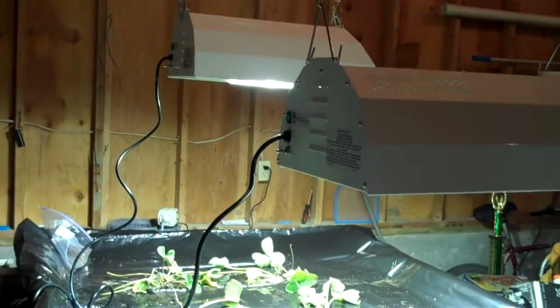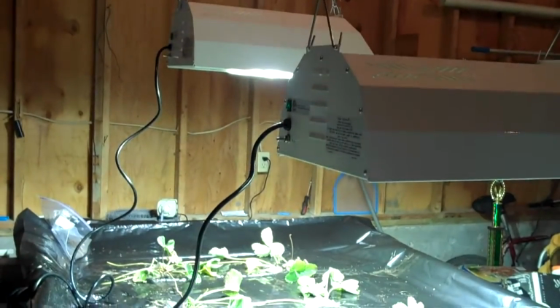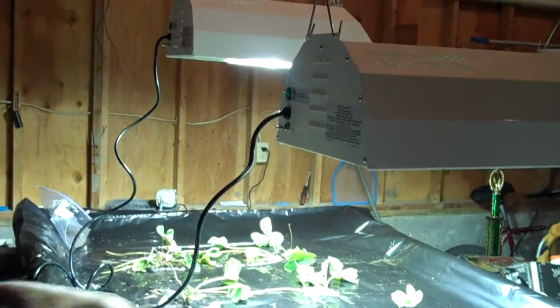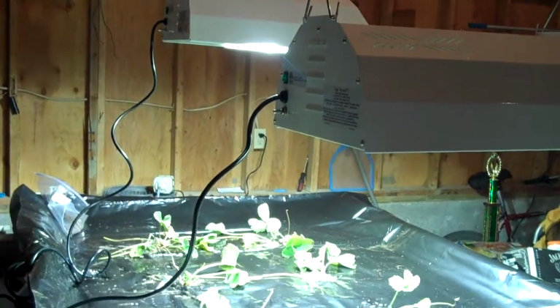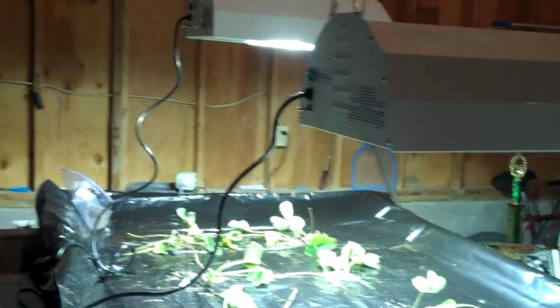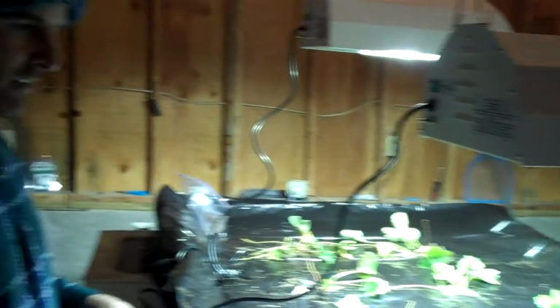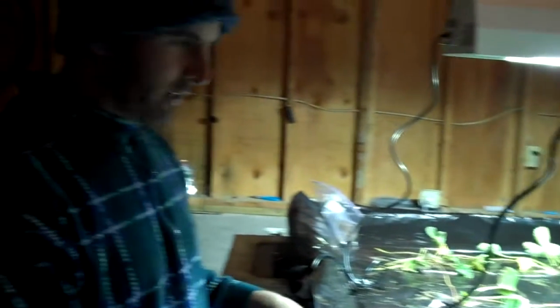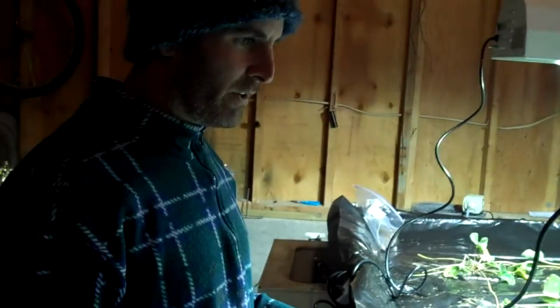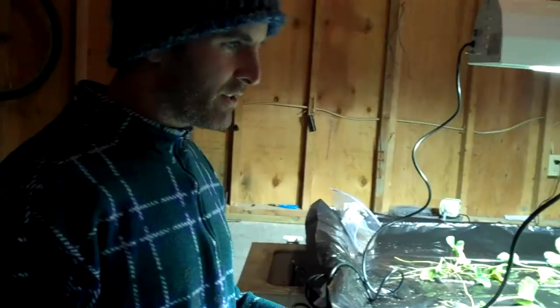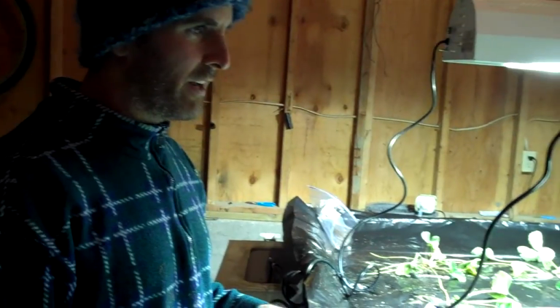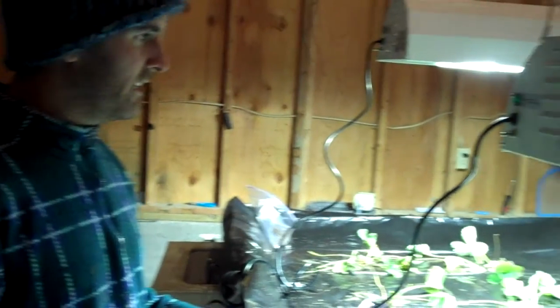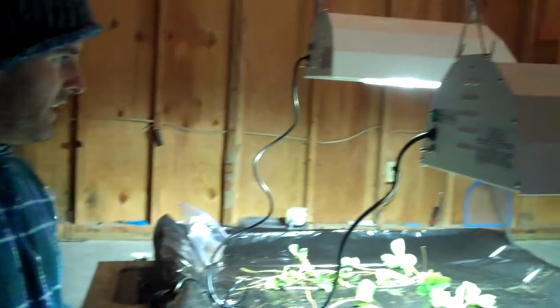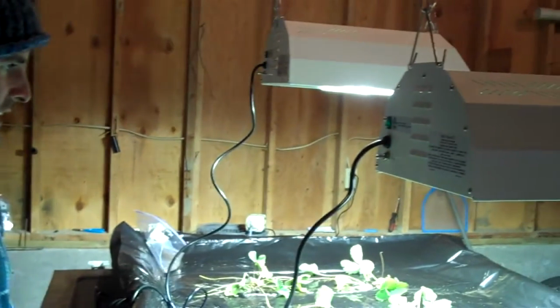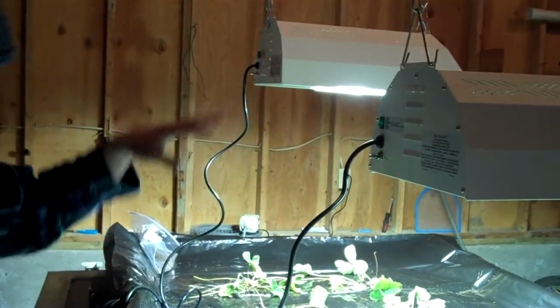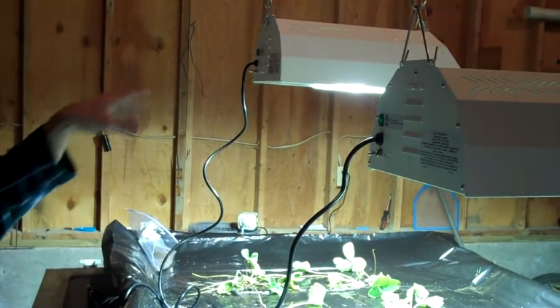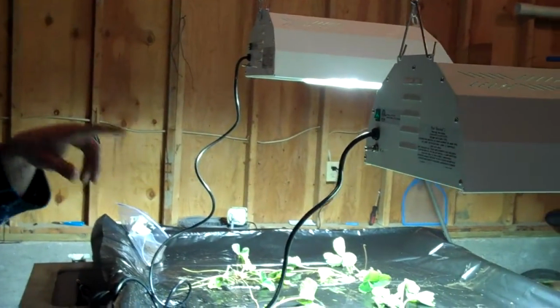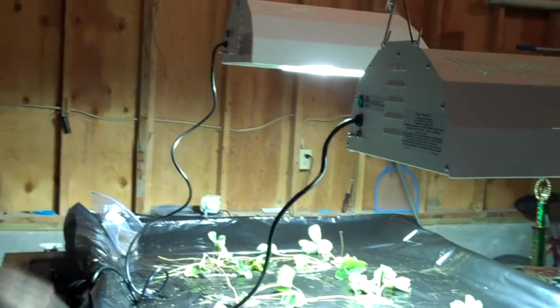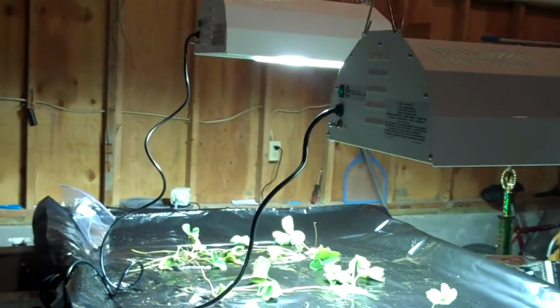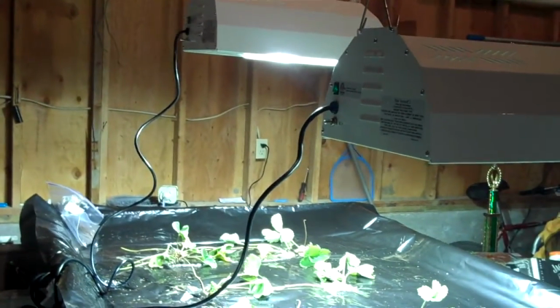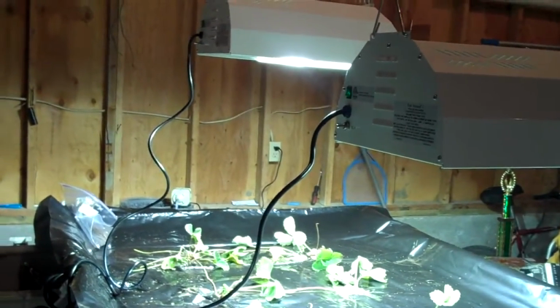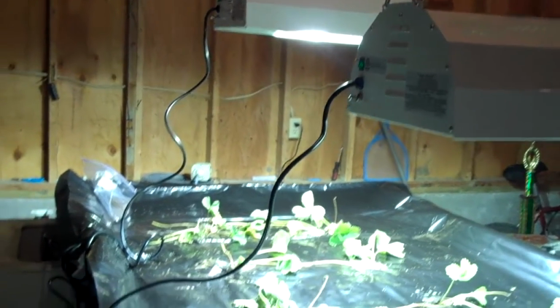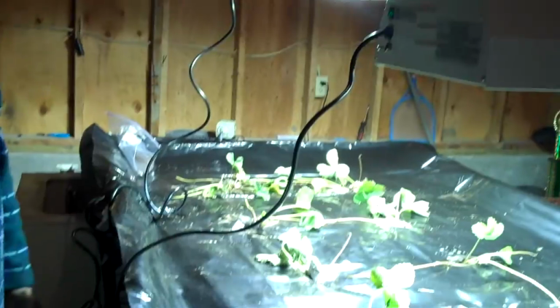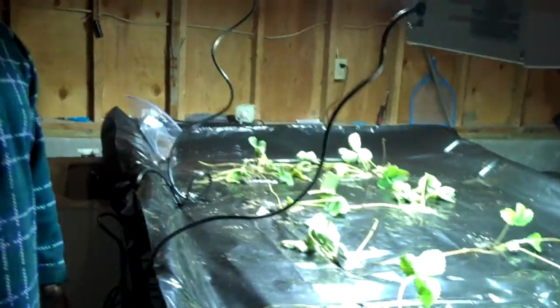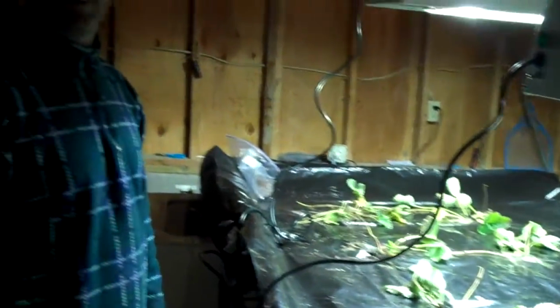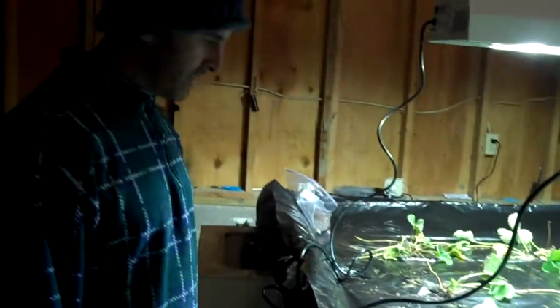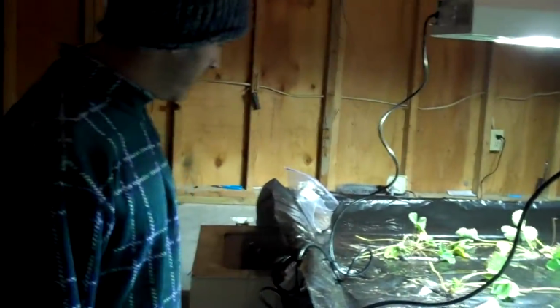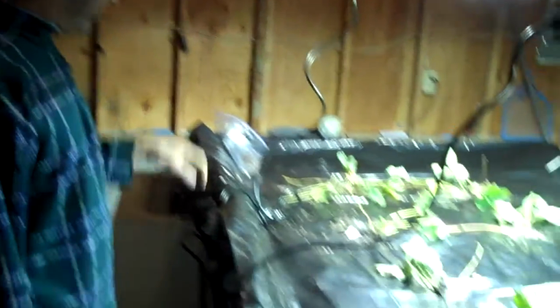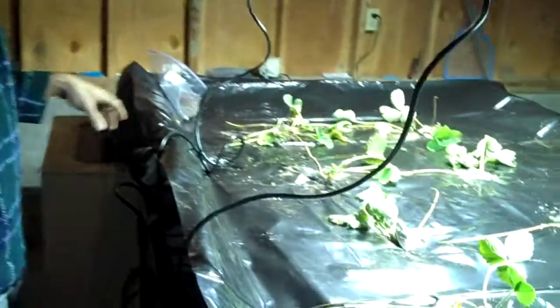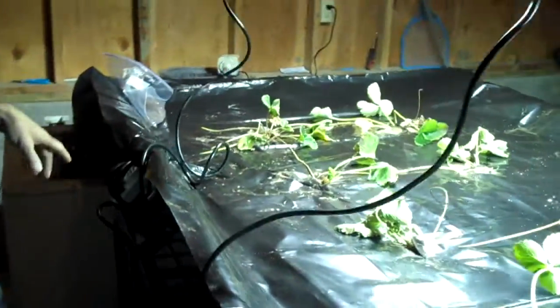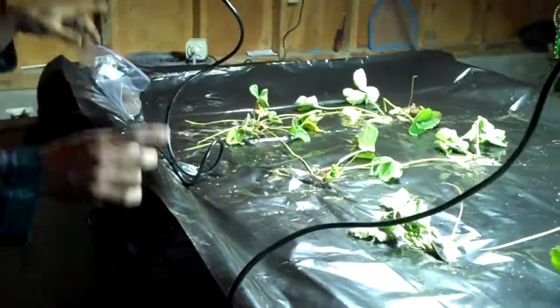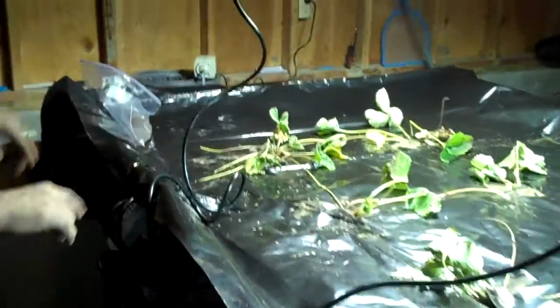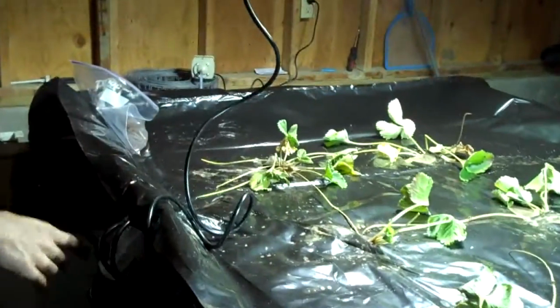We have strawberry plants growing purely hydroponically, and then our growing lights — these are metal halide lights running 18 hours a day right now to grow, and they're all on timers.